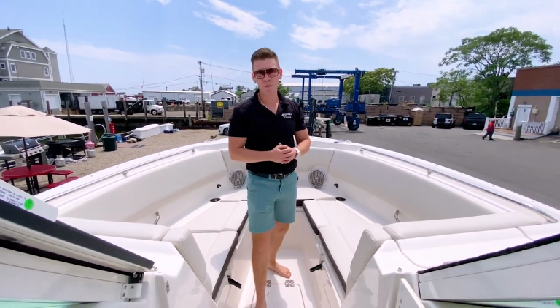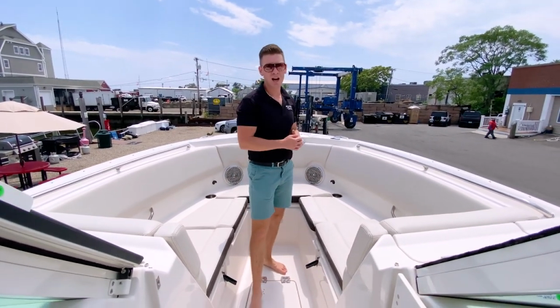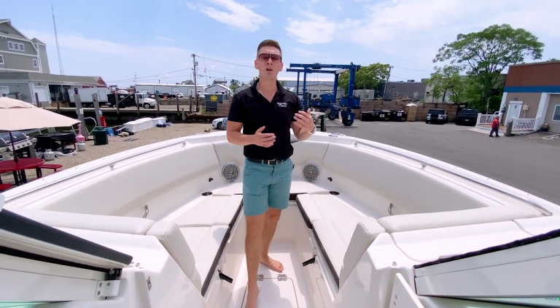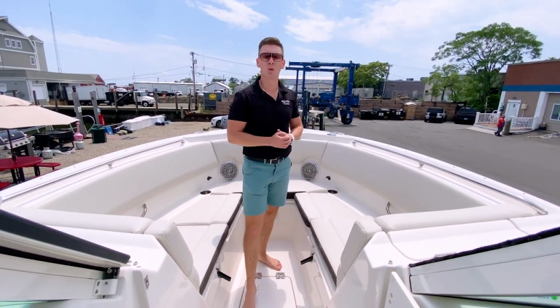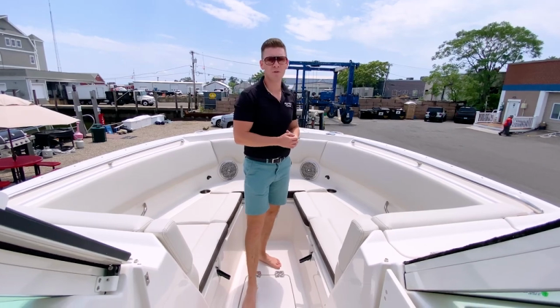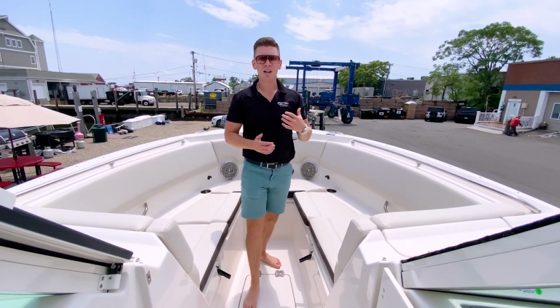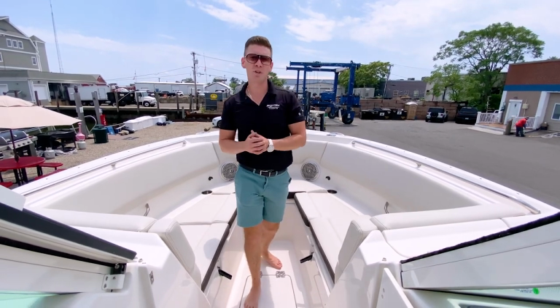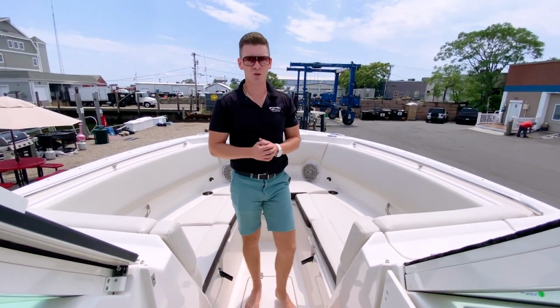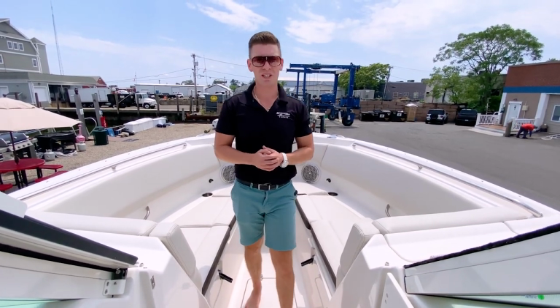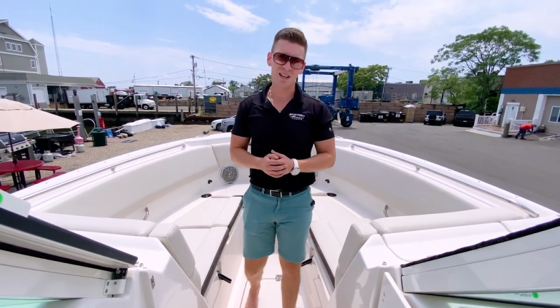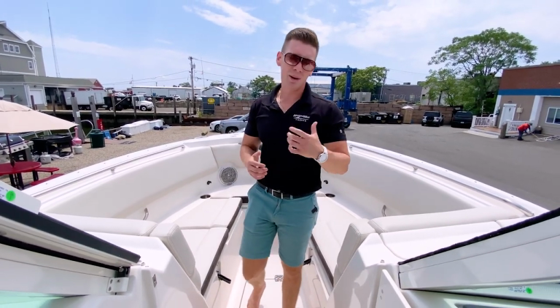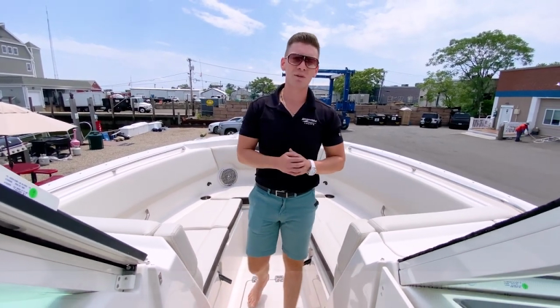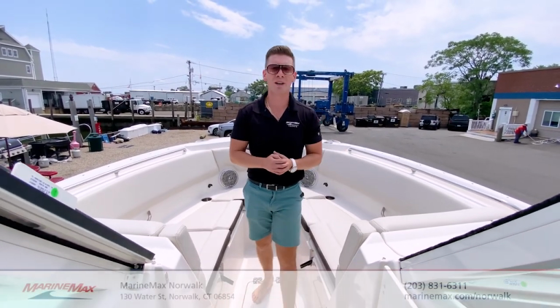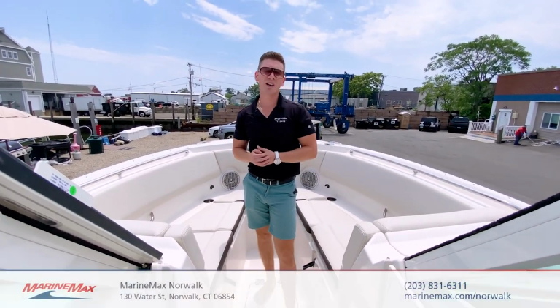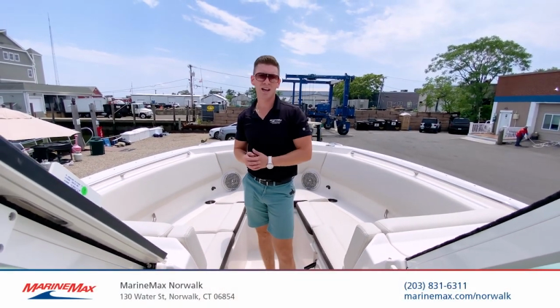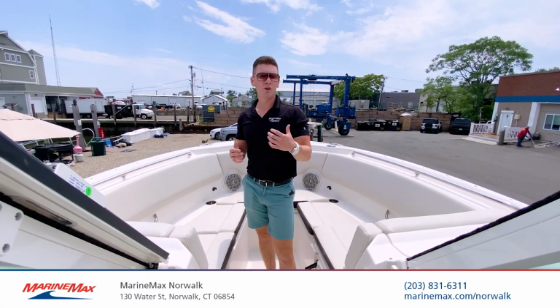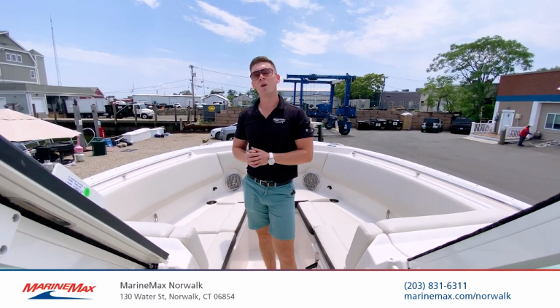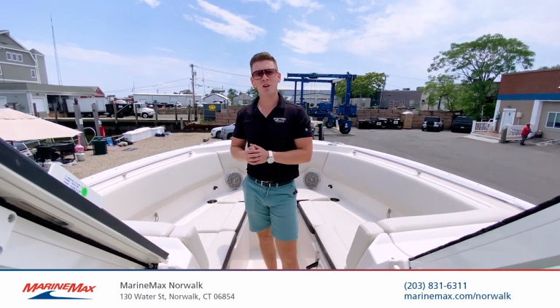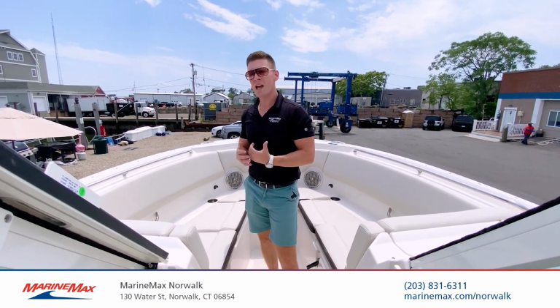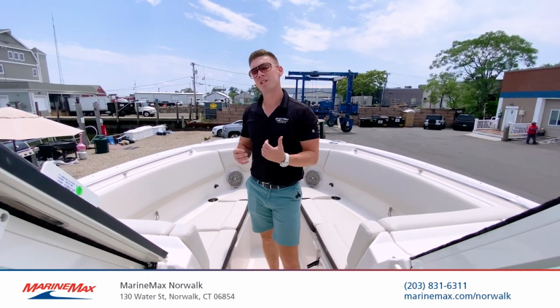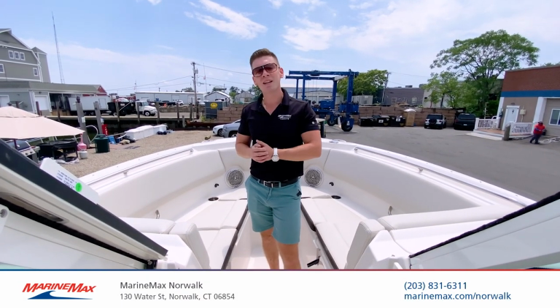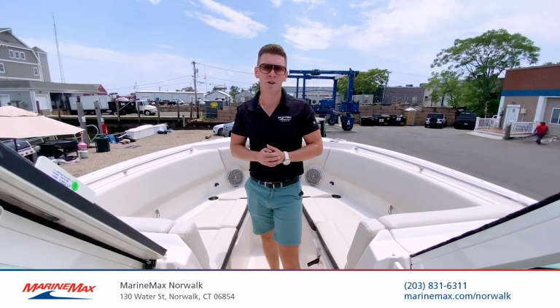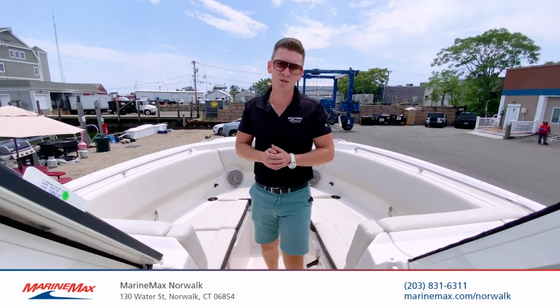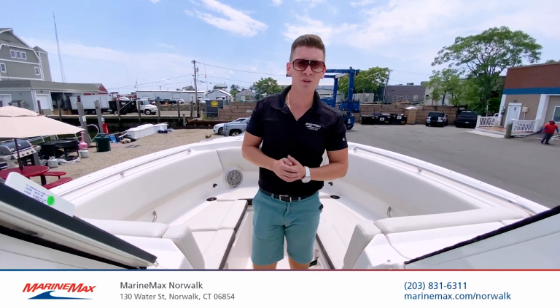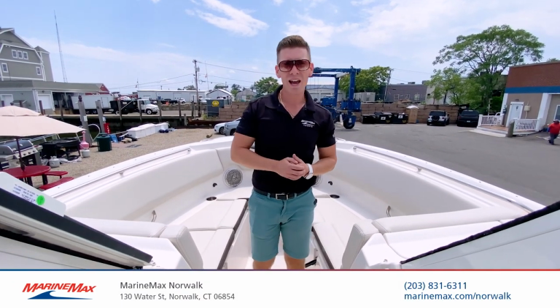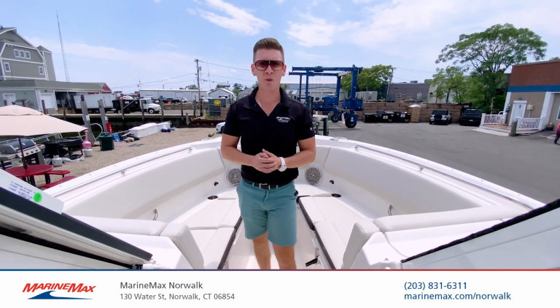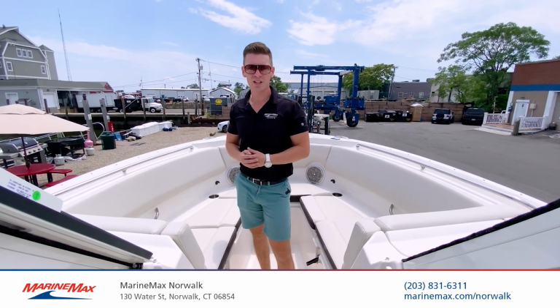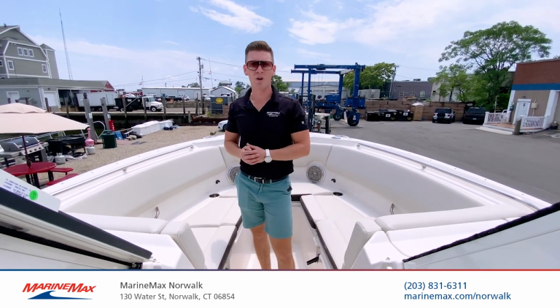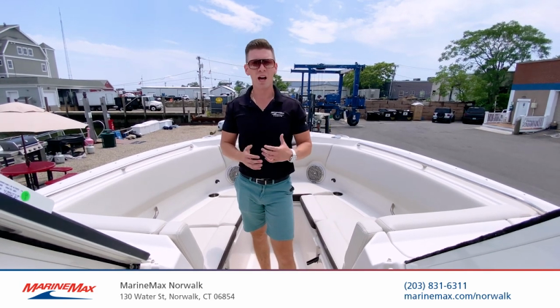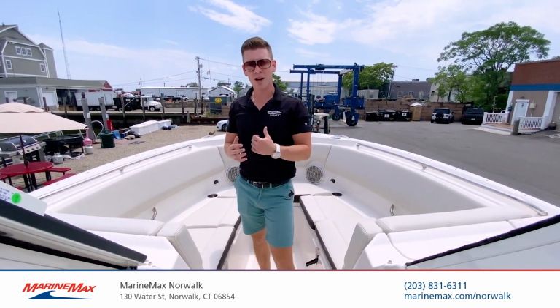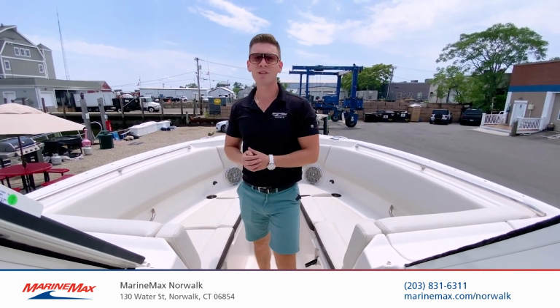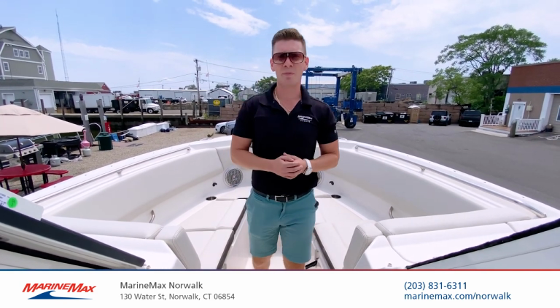For more information on the all-new 2024 Sailfish Boats 316 DC, come down to MarineMax of Norwalk, Connecticut, located at 130 Water Street. You can reach us by phone at 203-831-6311. I'm Brian Loeber — thanks for stopping by.